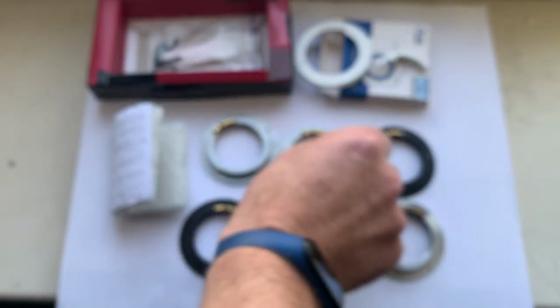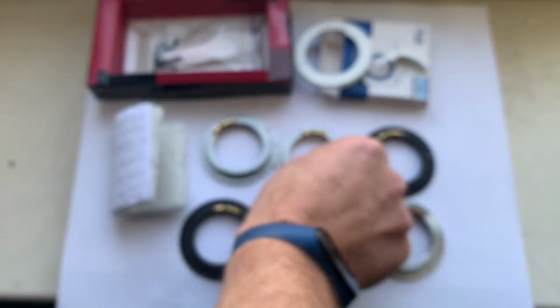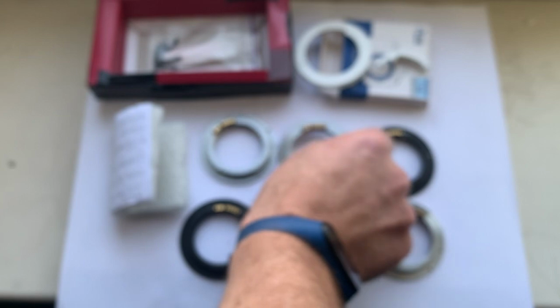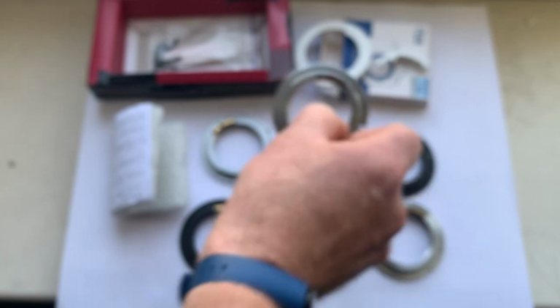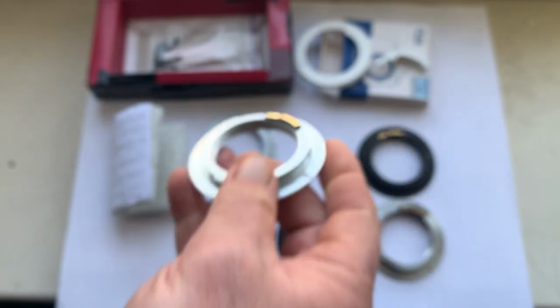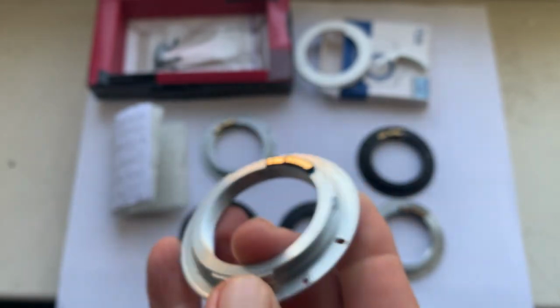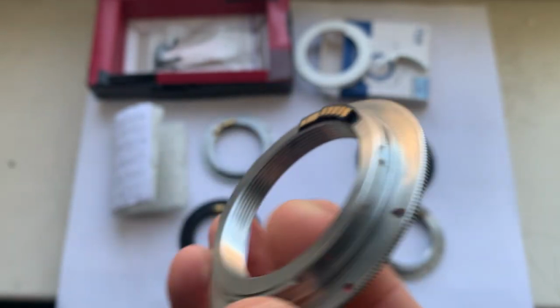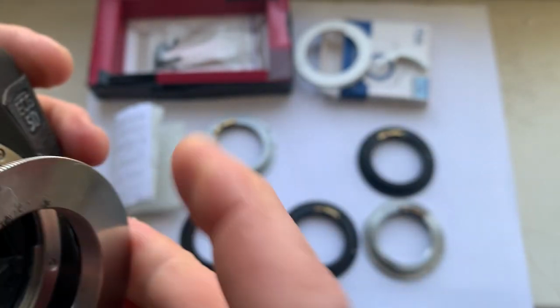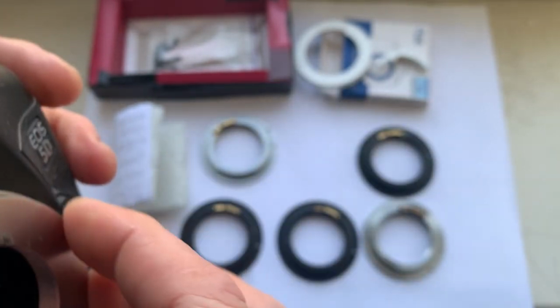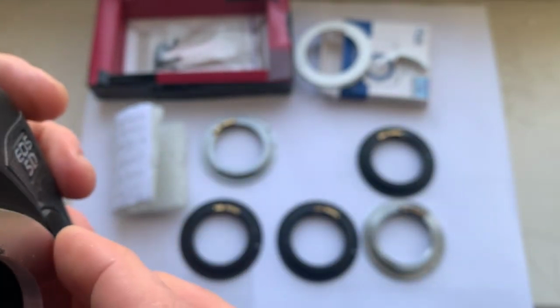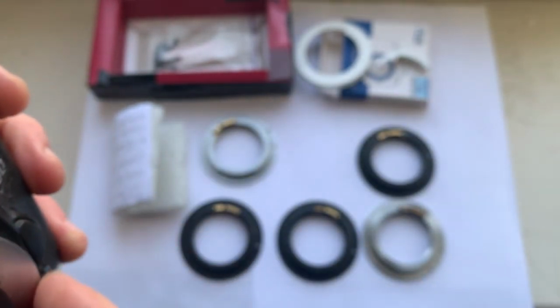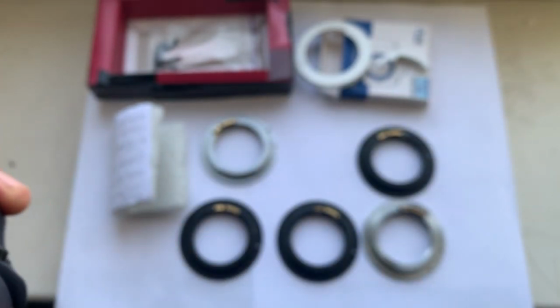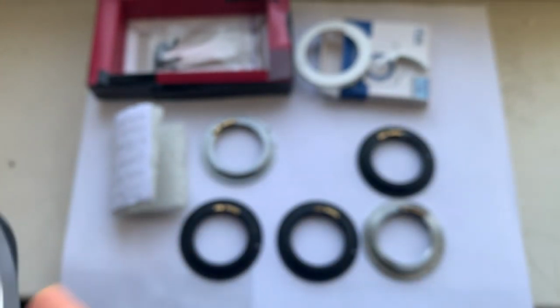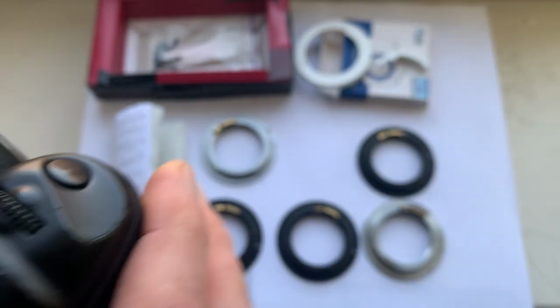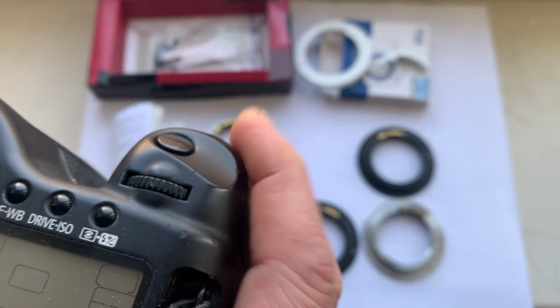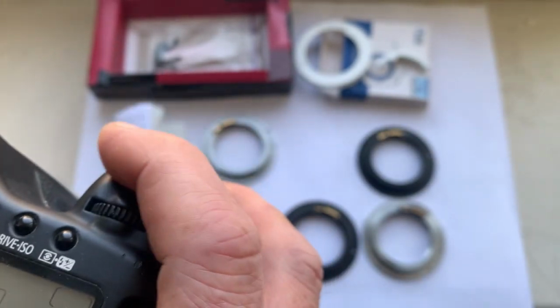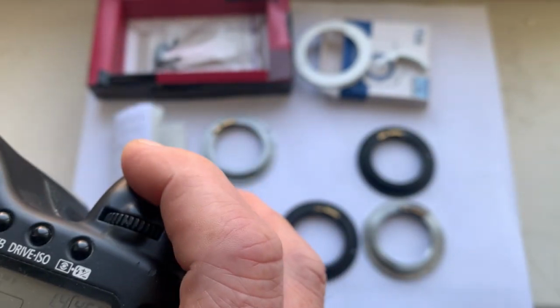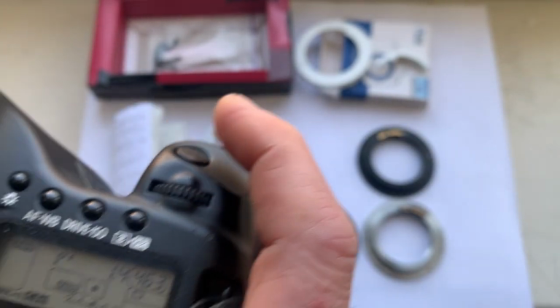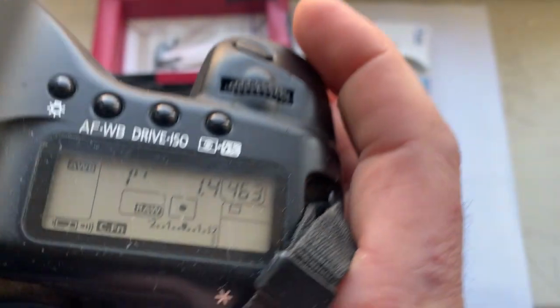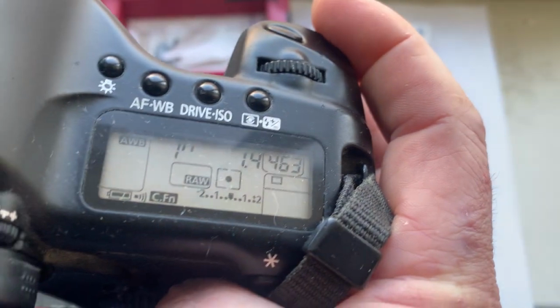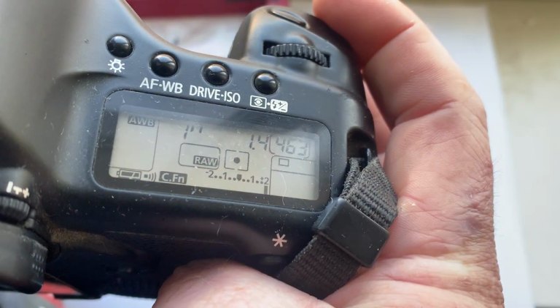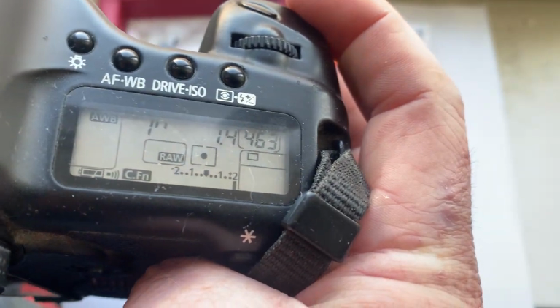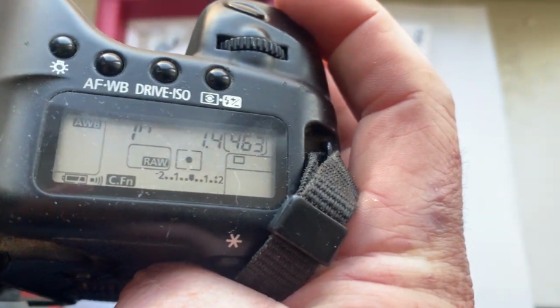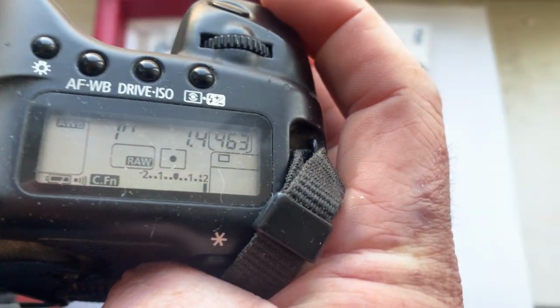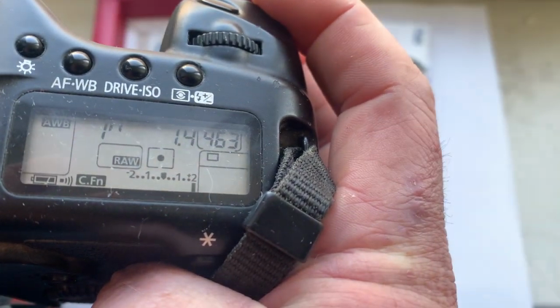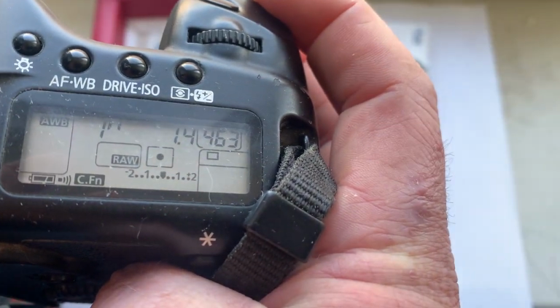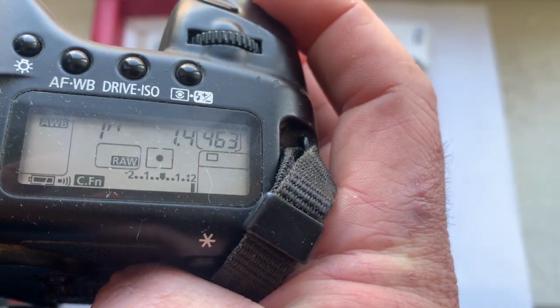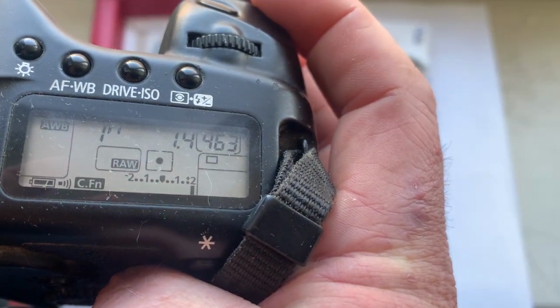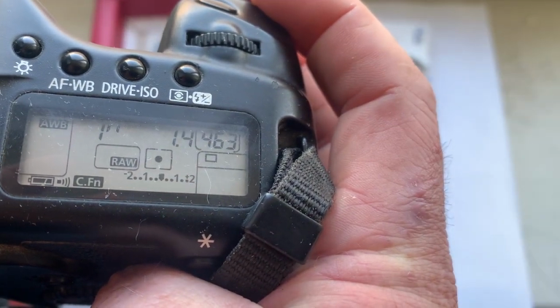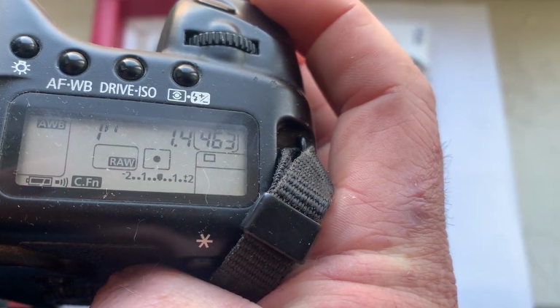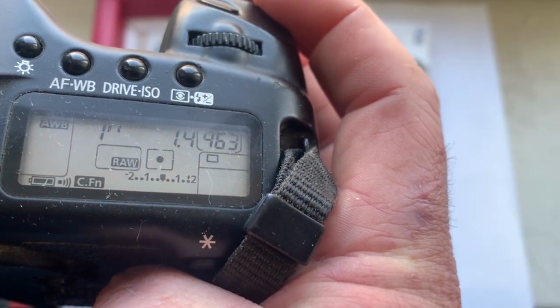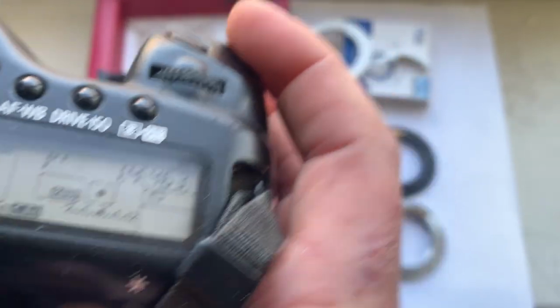Chip number two: pre-programmed focal length 50 millimeters, aperture 1.4.